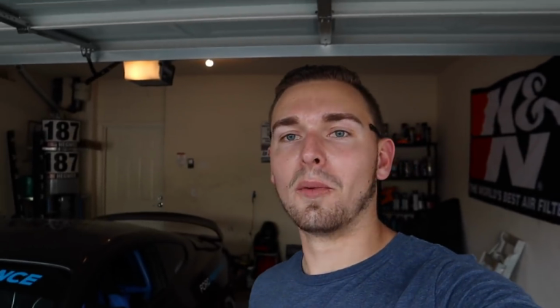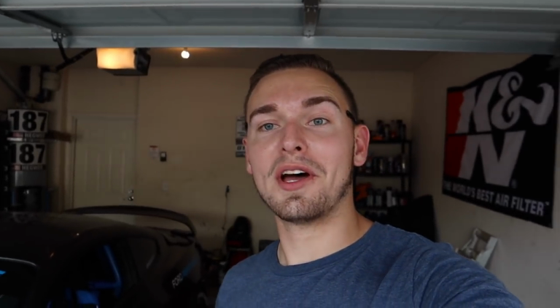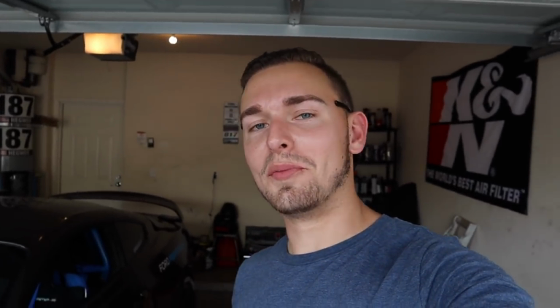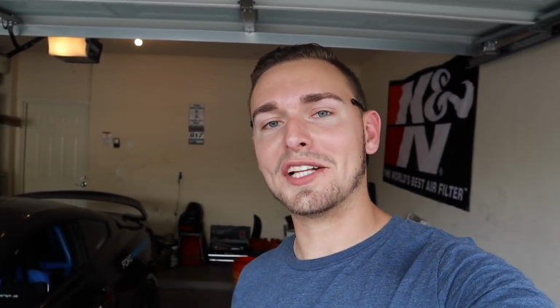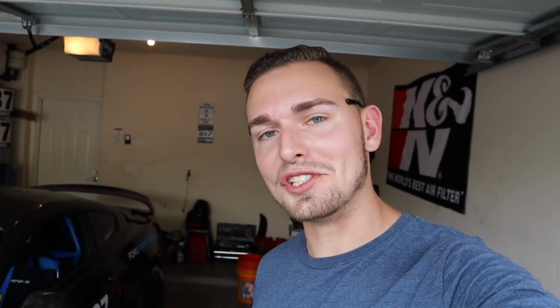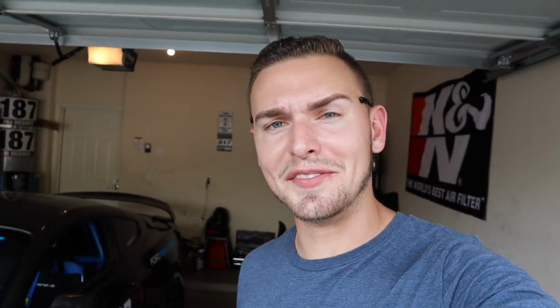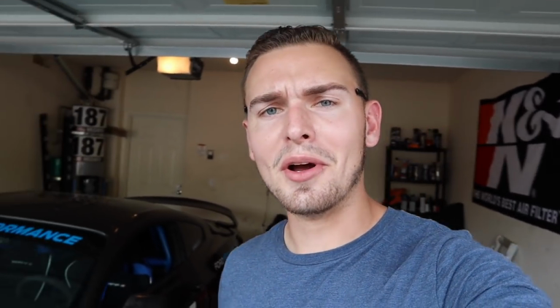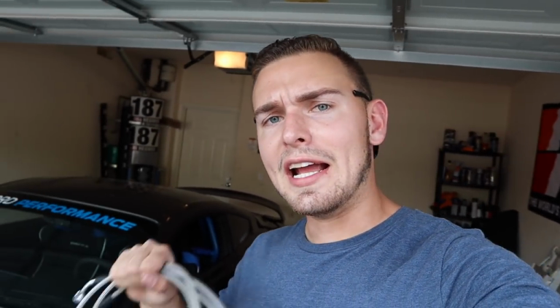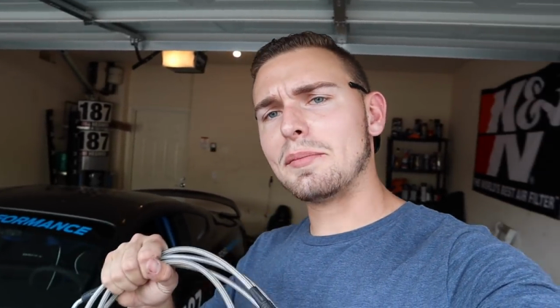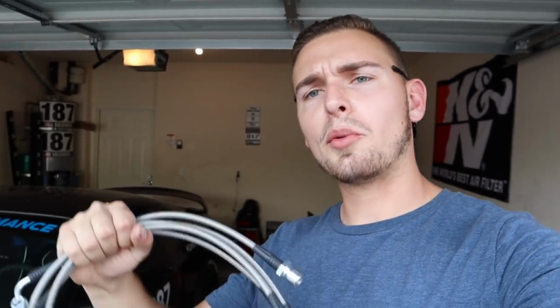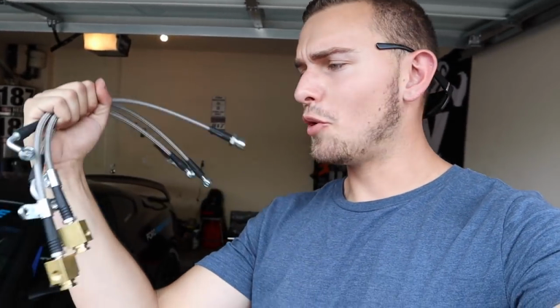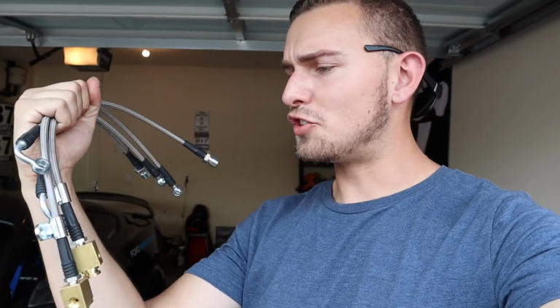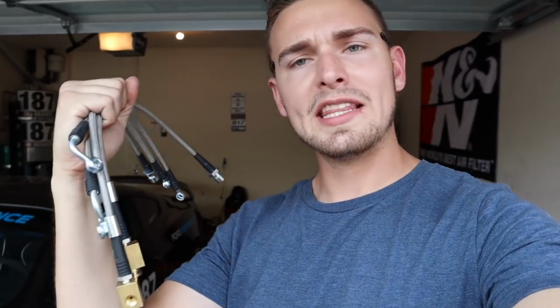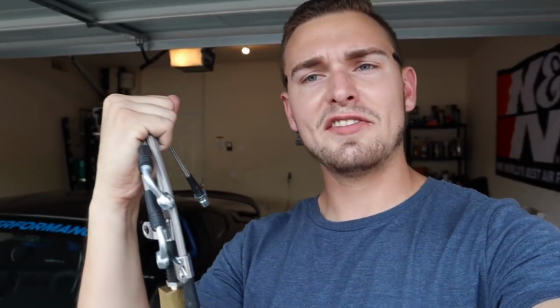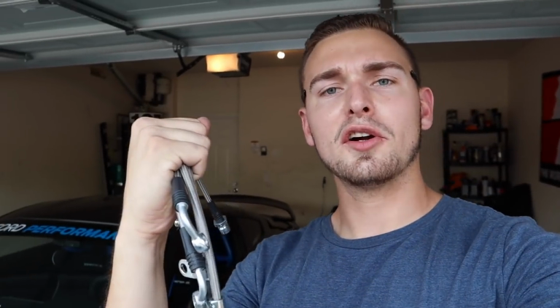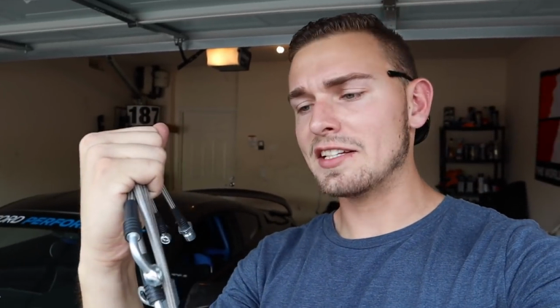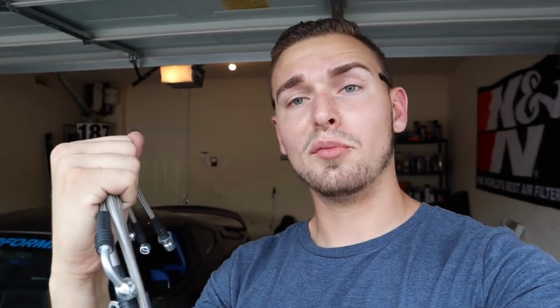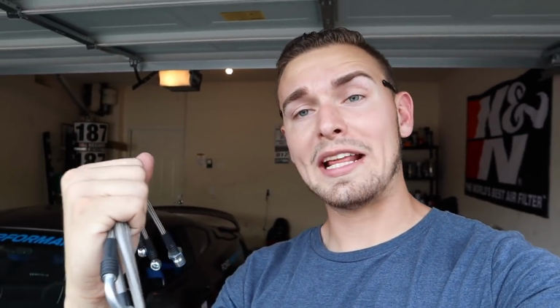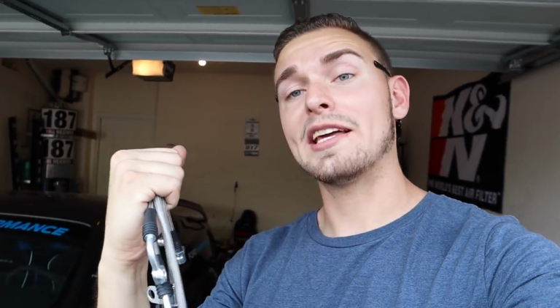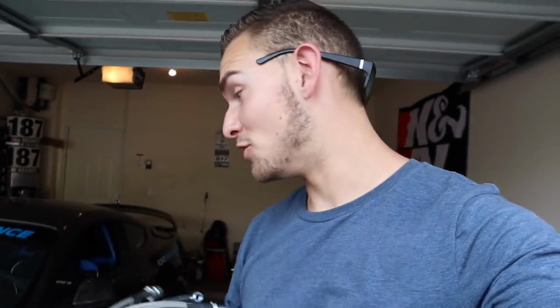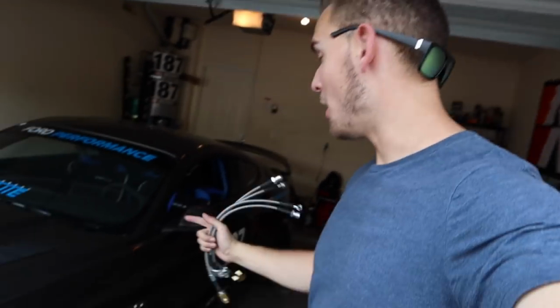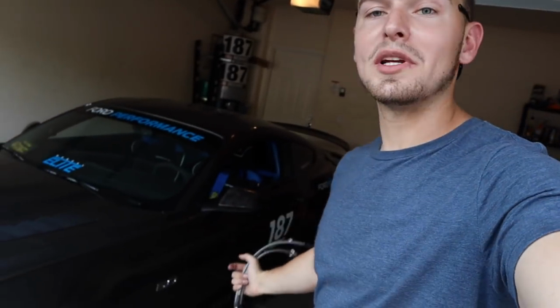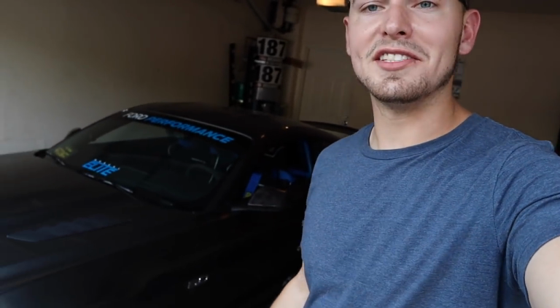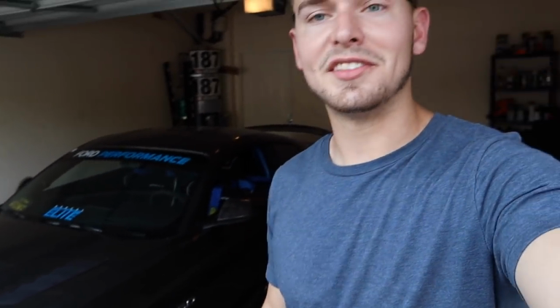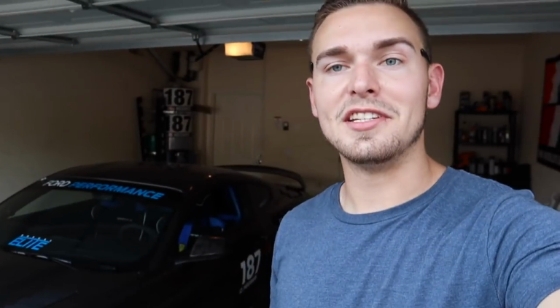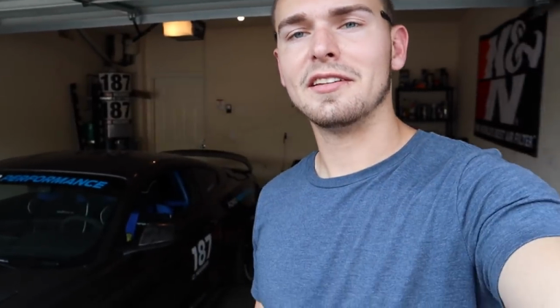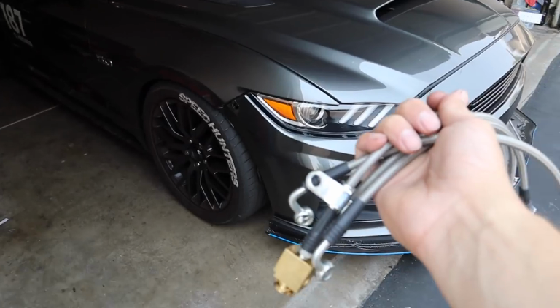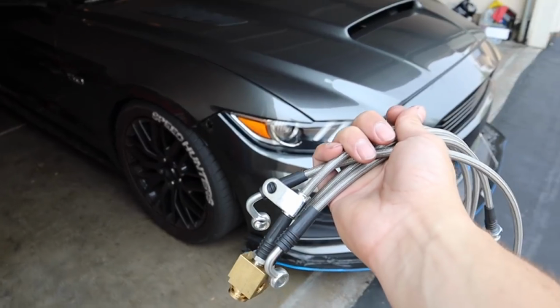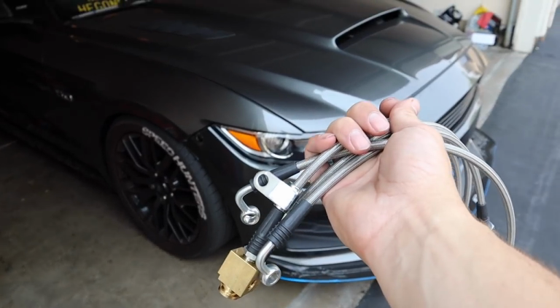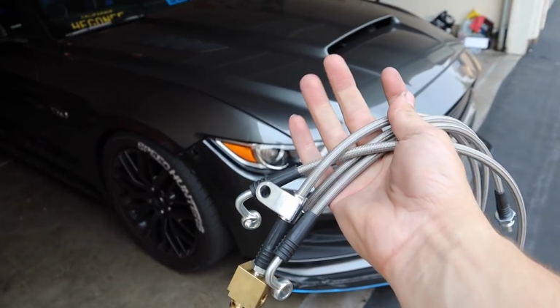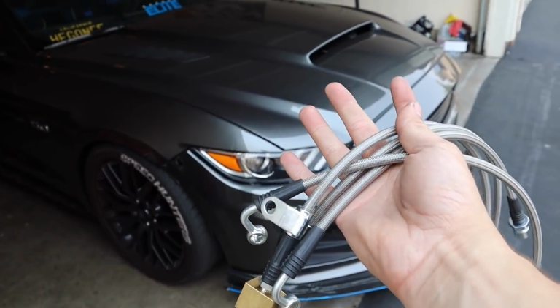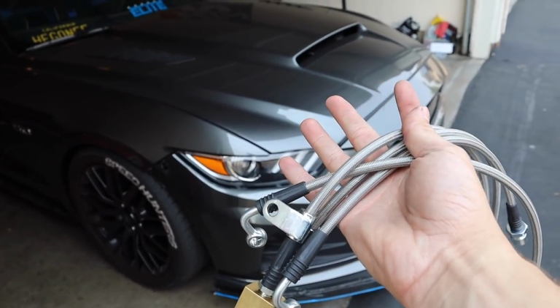What's going on YouTube, thank you guys for watching today's video. In today's episode we're going to be installing these FTR stainless steel braided brake lines on my 2017 Mustang GT.